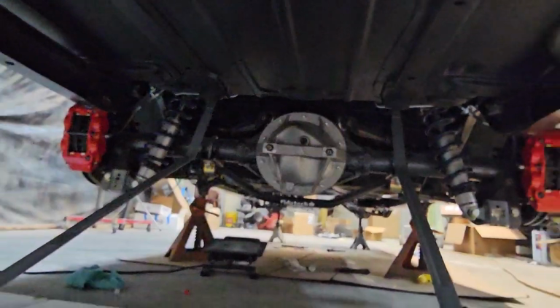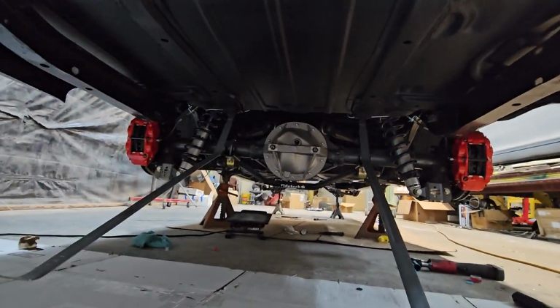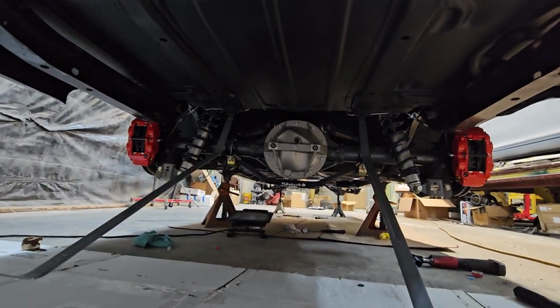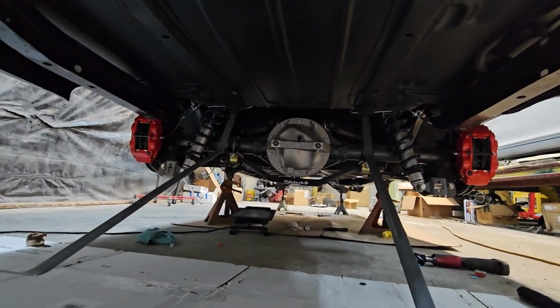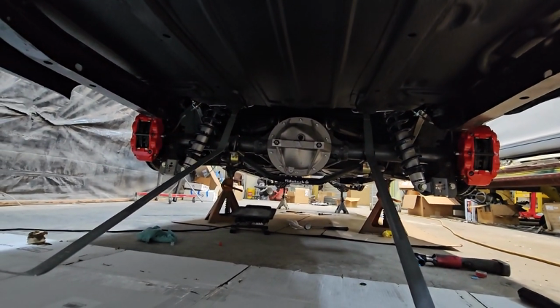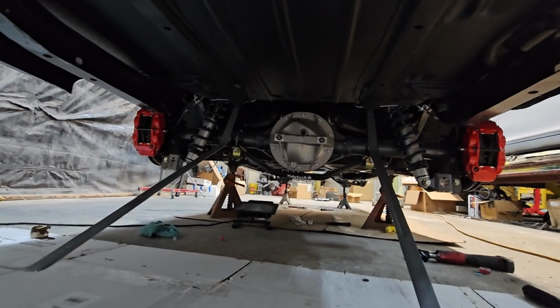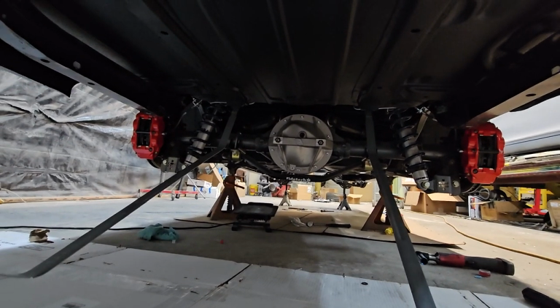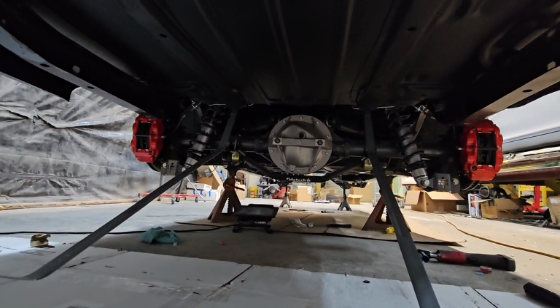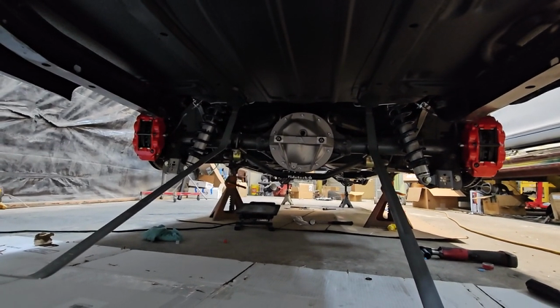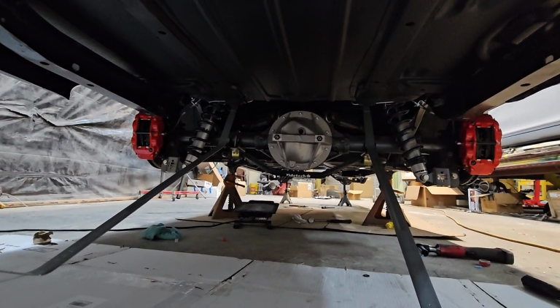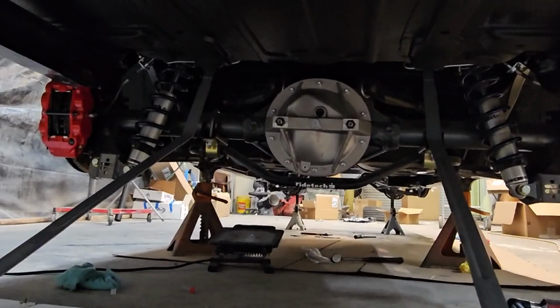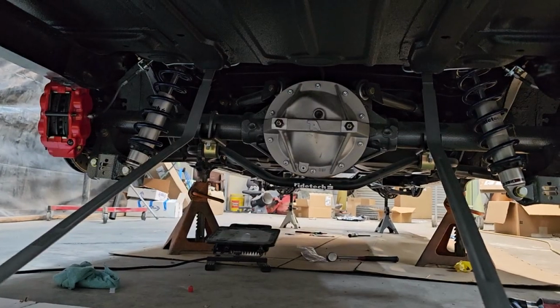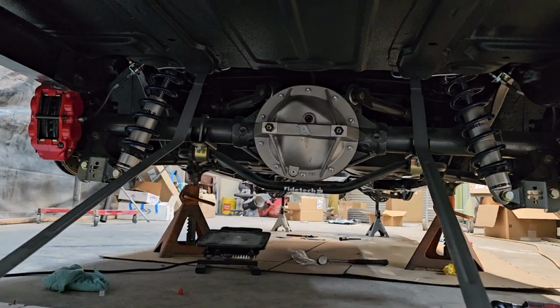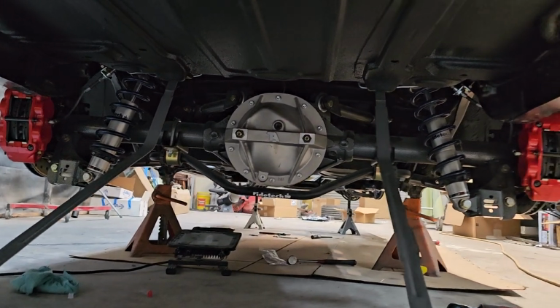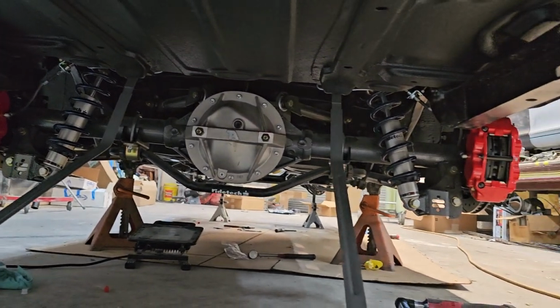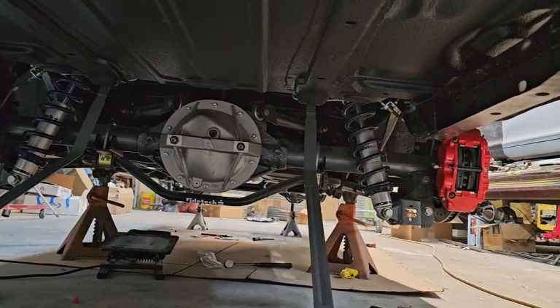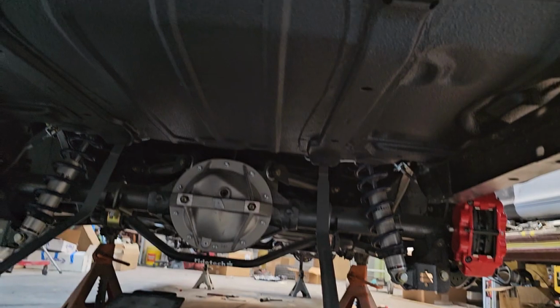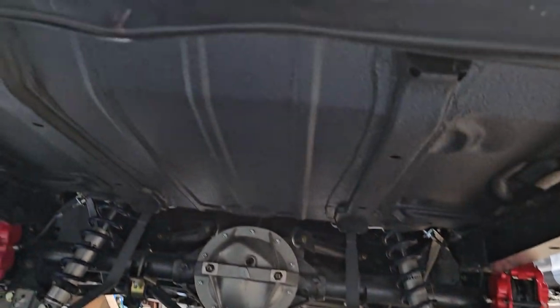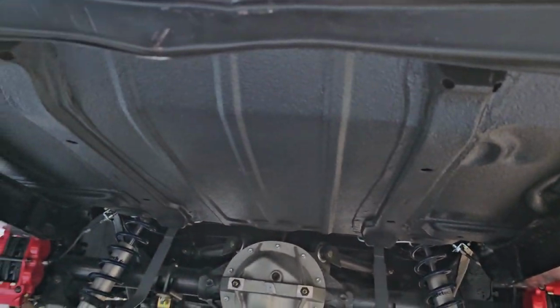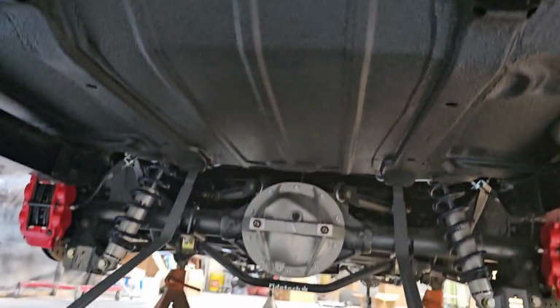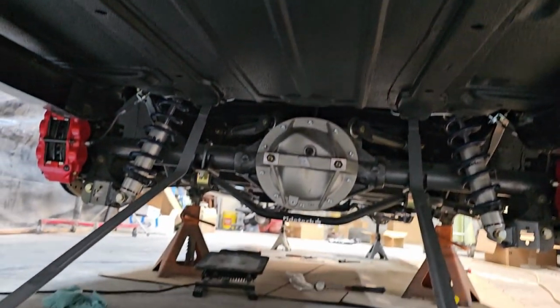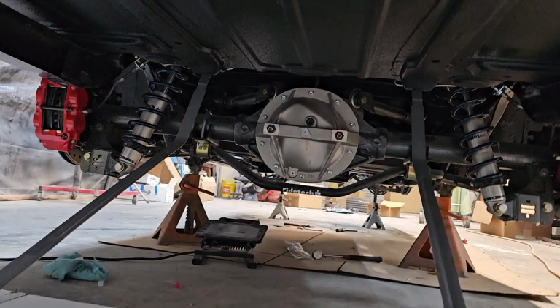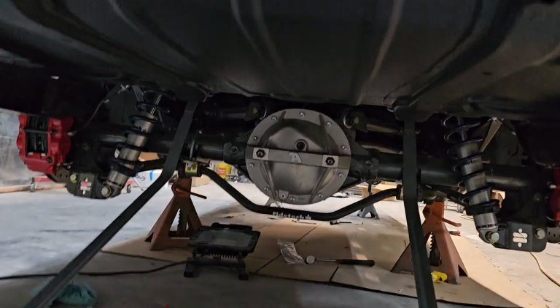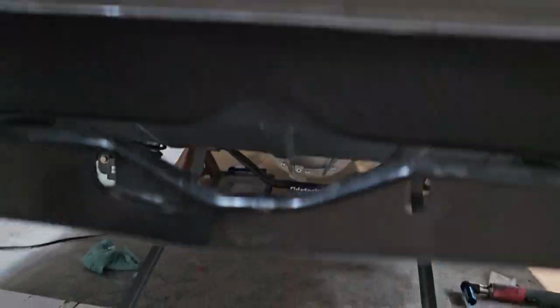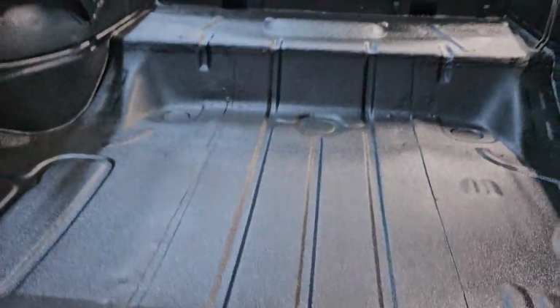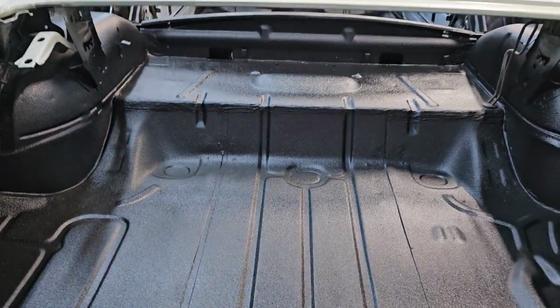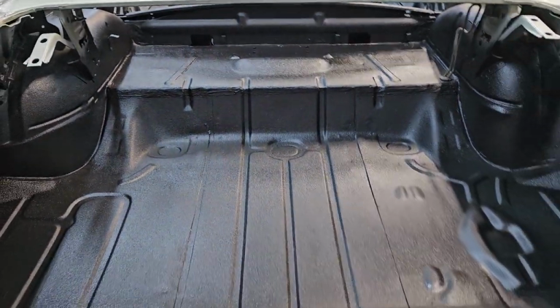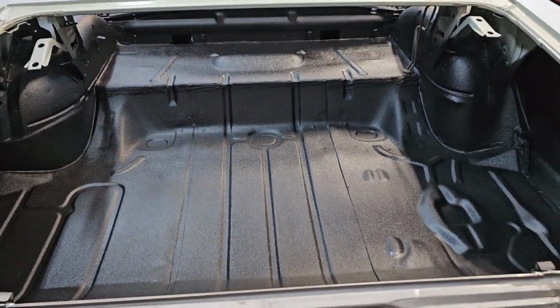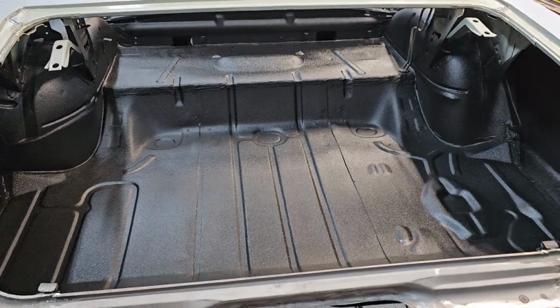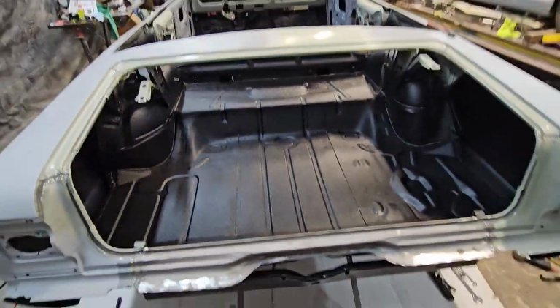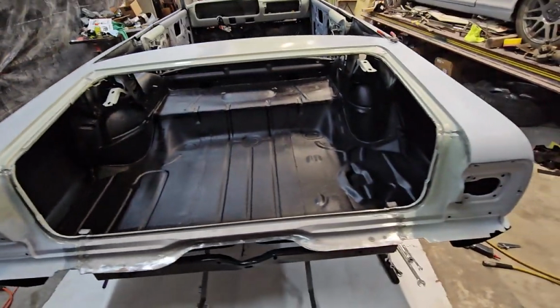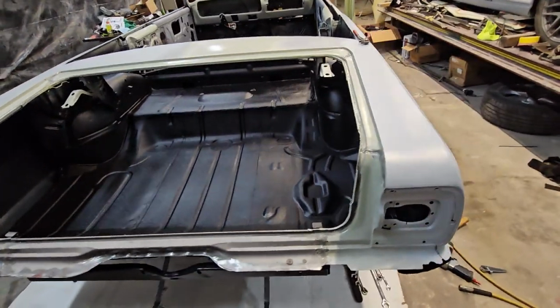This thing's had a ton of work done so far. Making good progress. We got about two and a half months before we're supposed to be driving this thing for a car show. Wish us luck on that one — we're gonna need it.